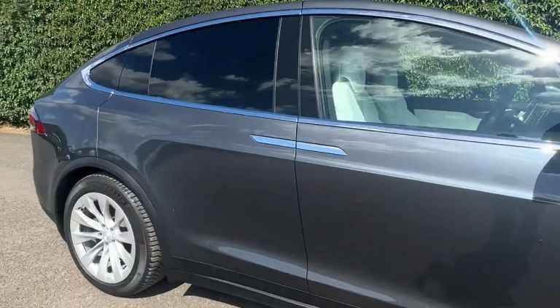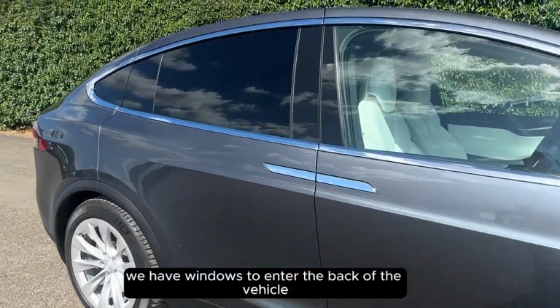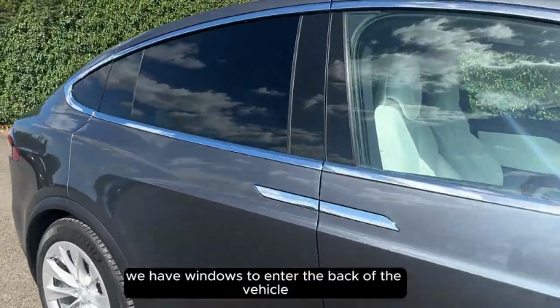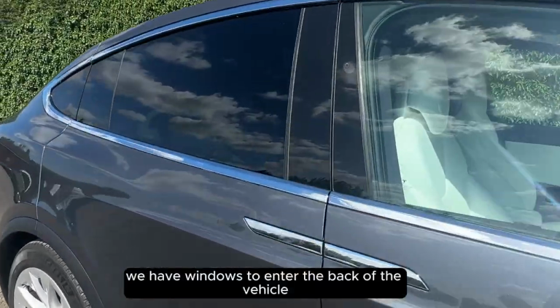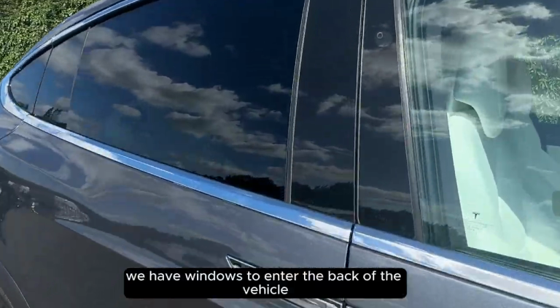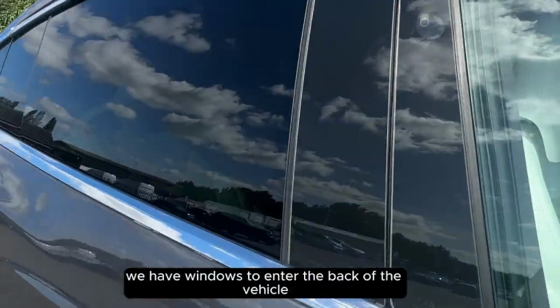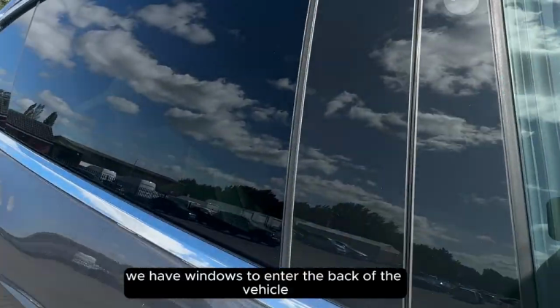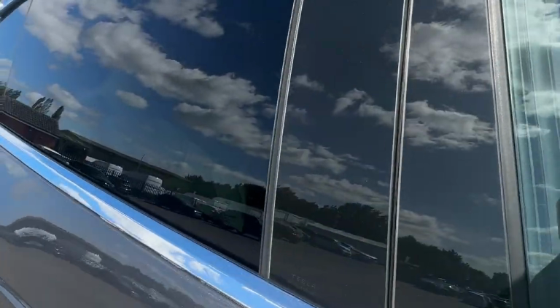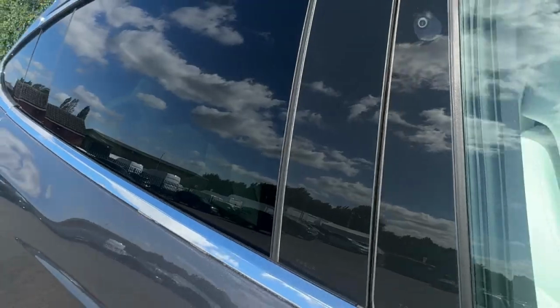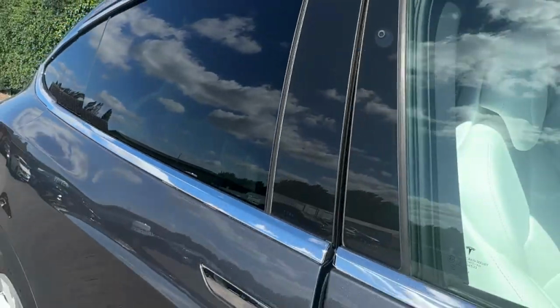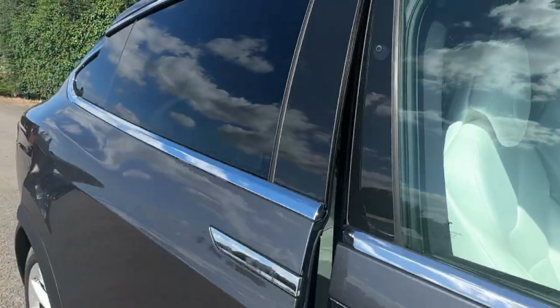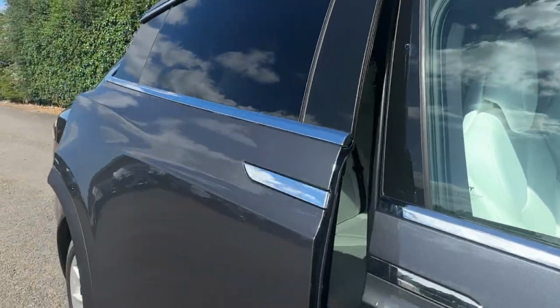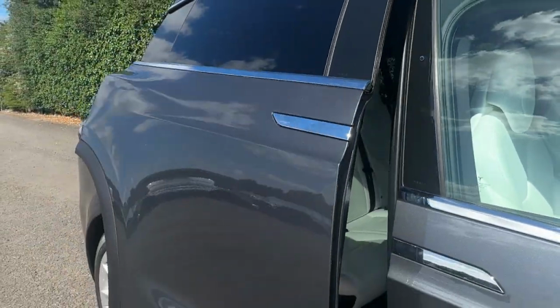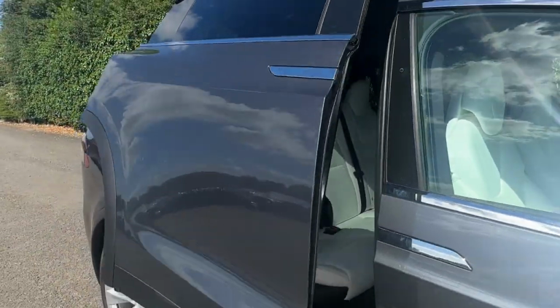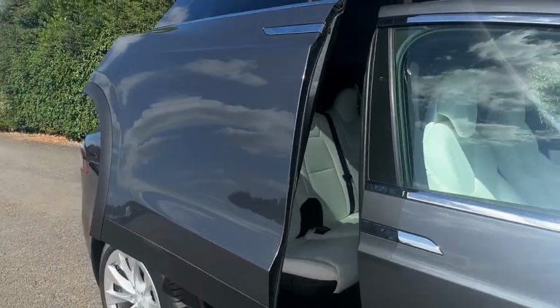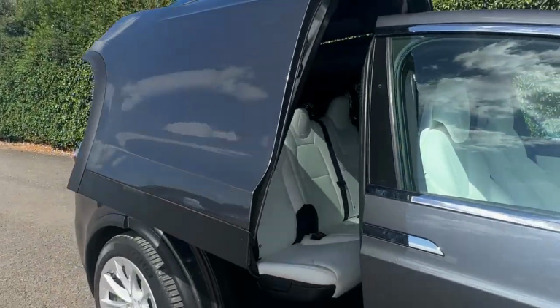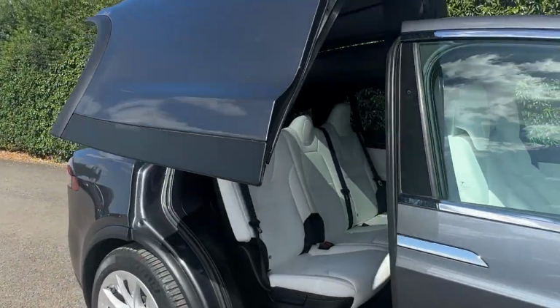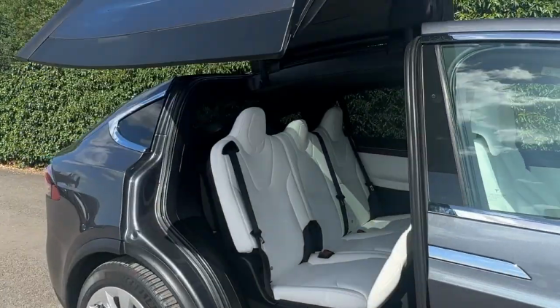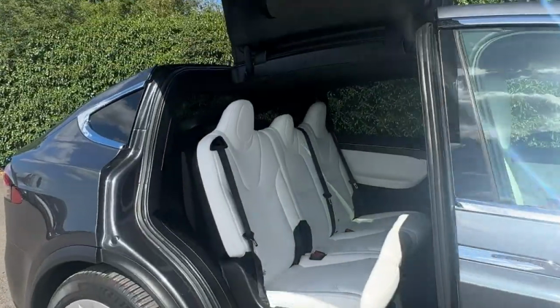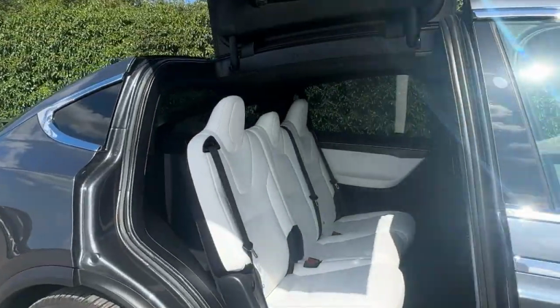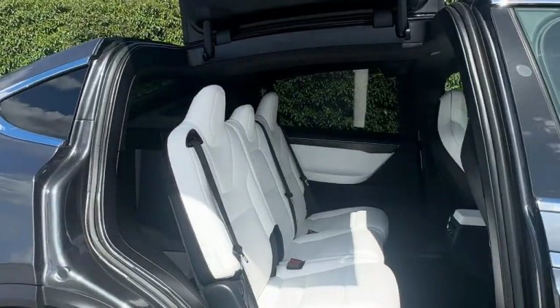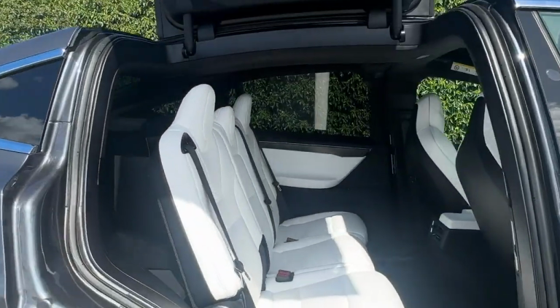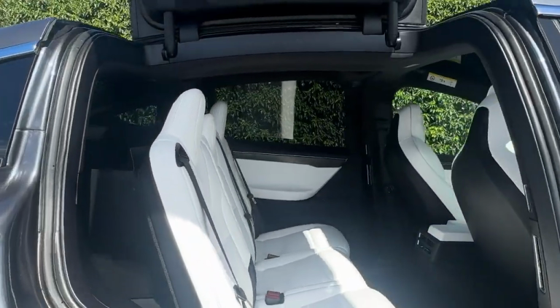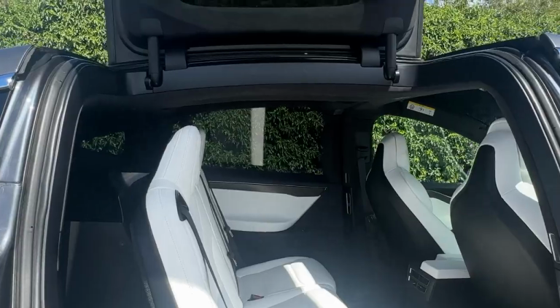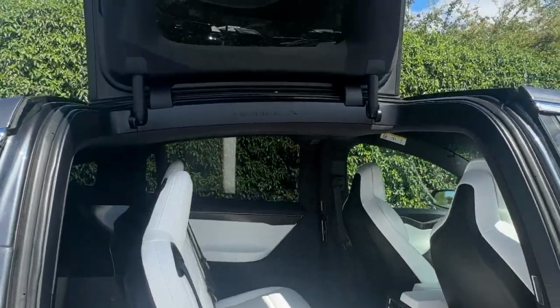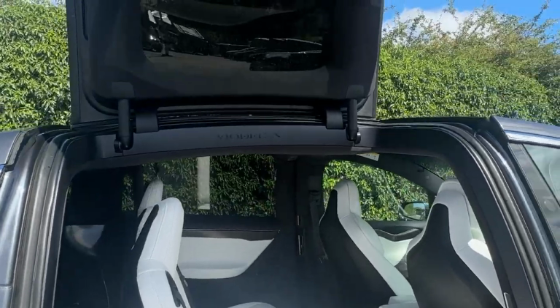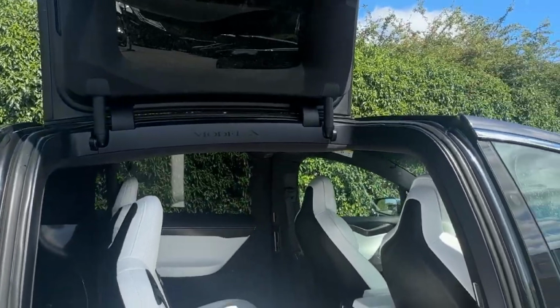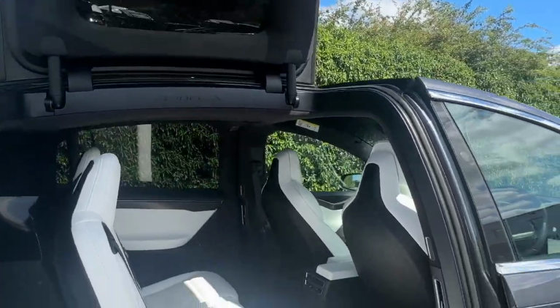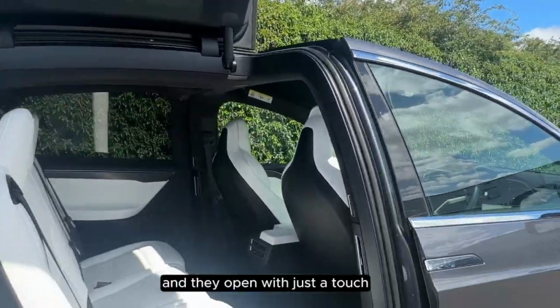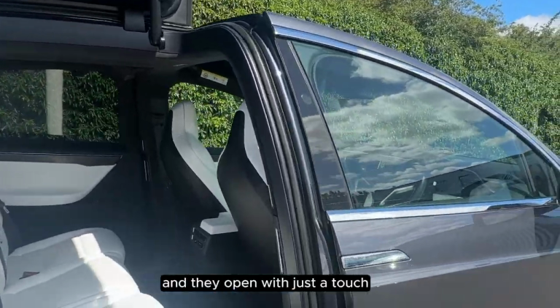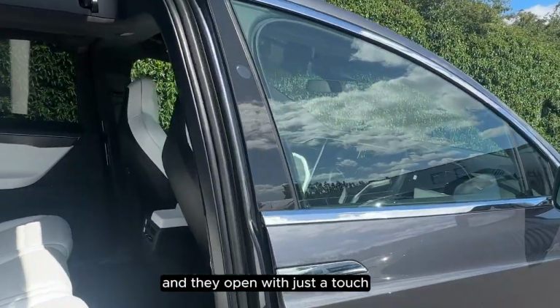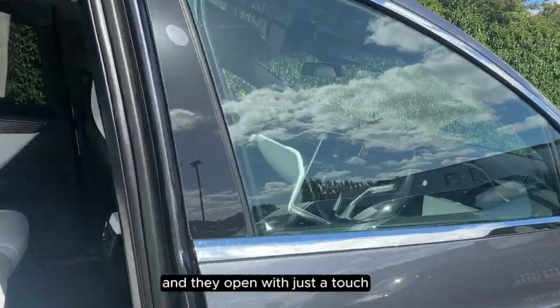We have wing doors to enter the back of the vehicle, and they open with just a touch.